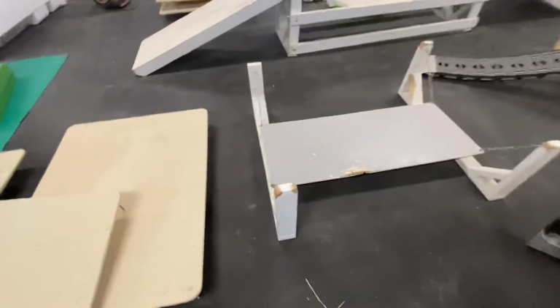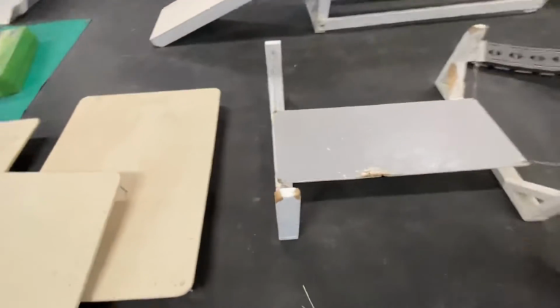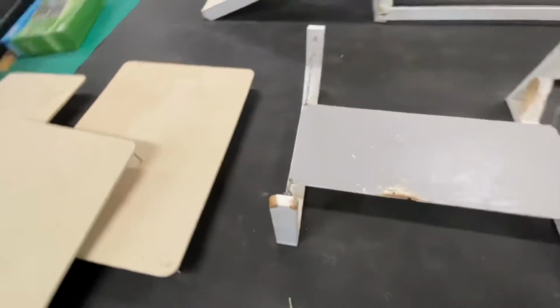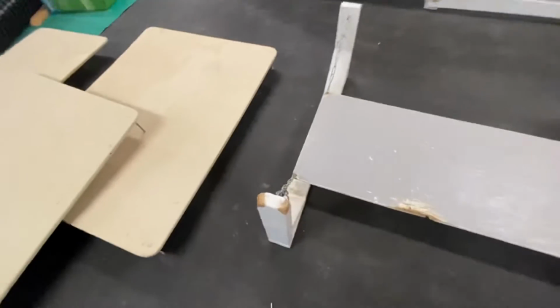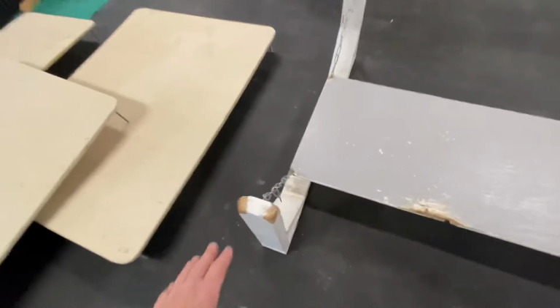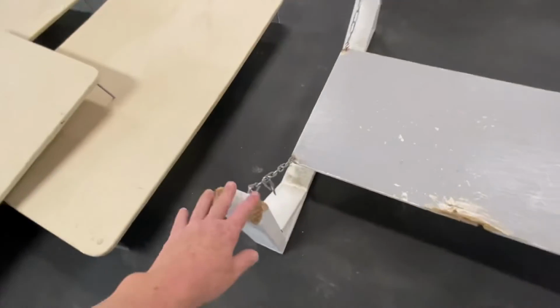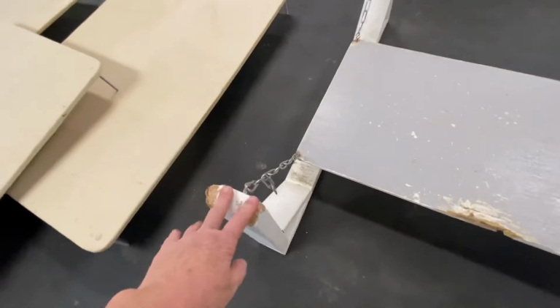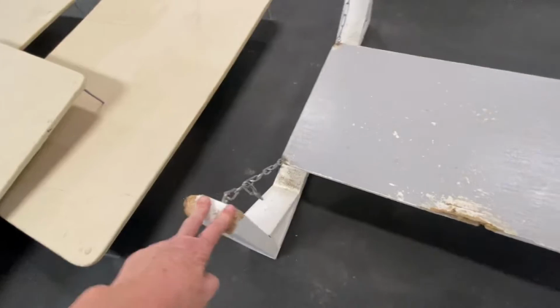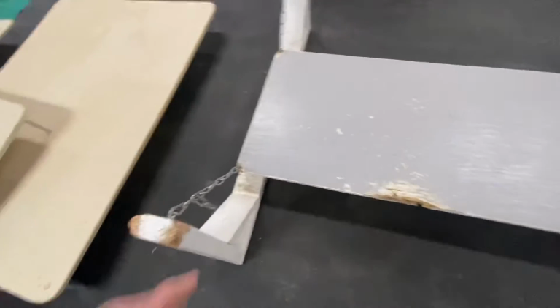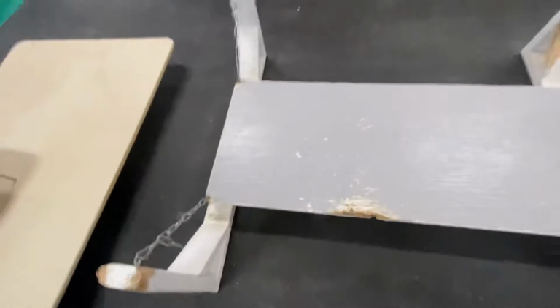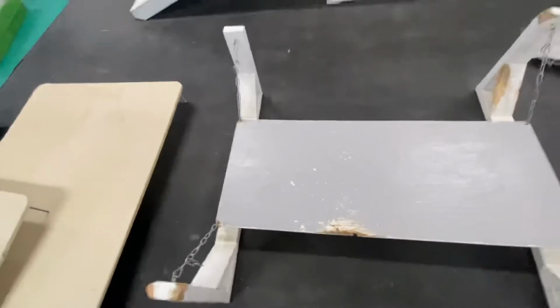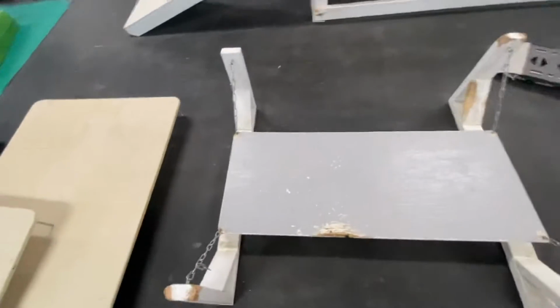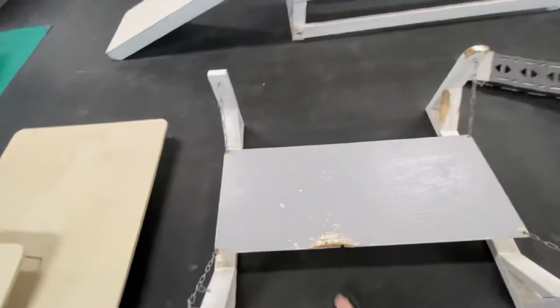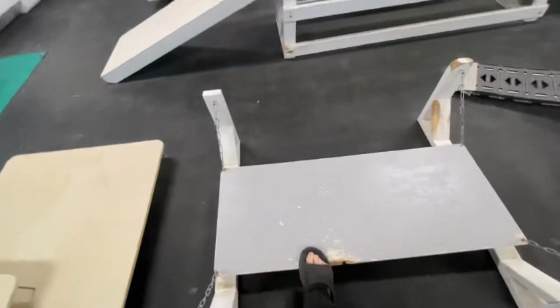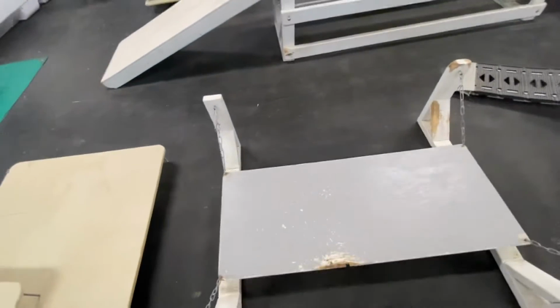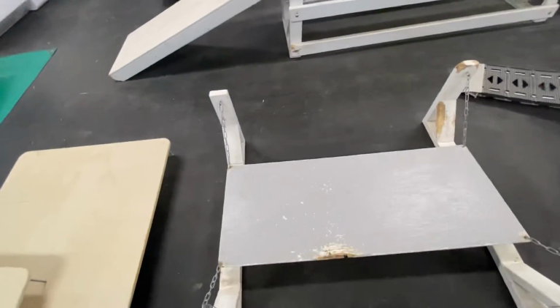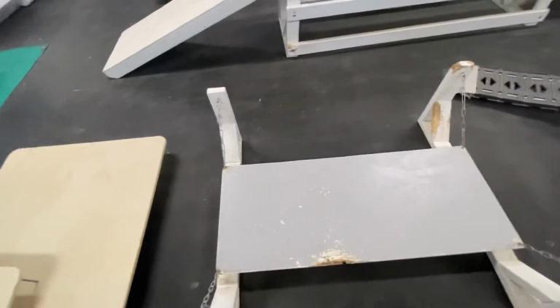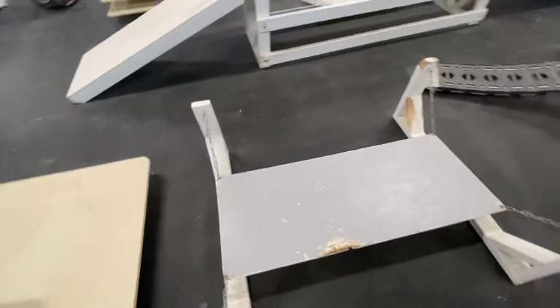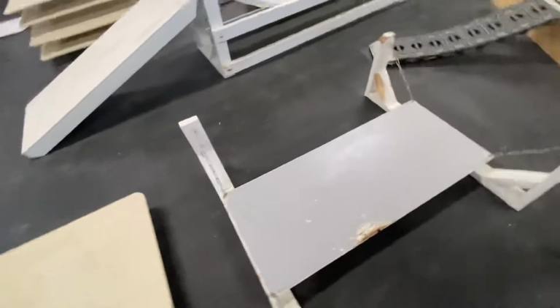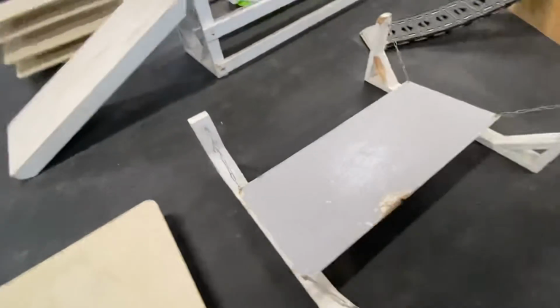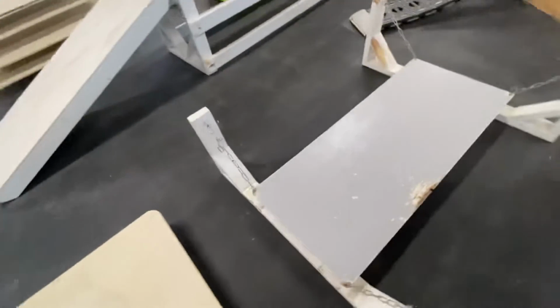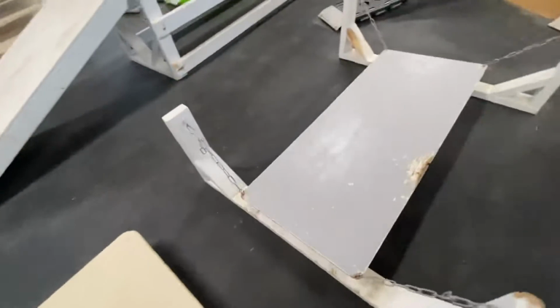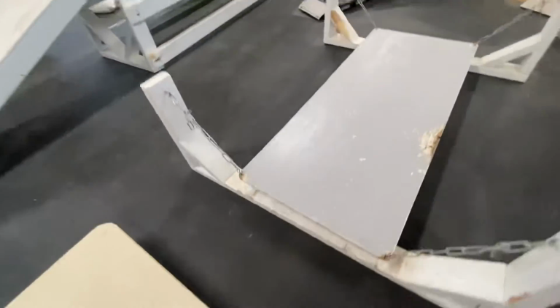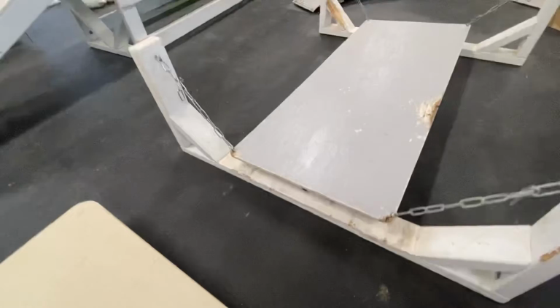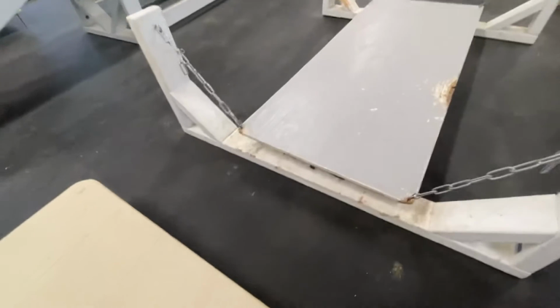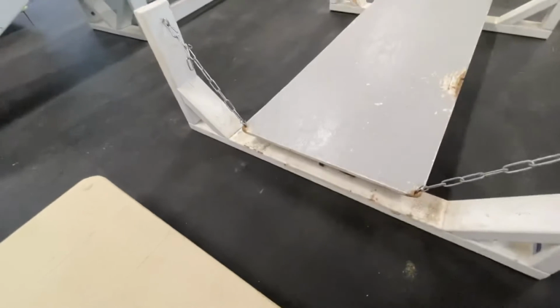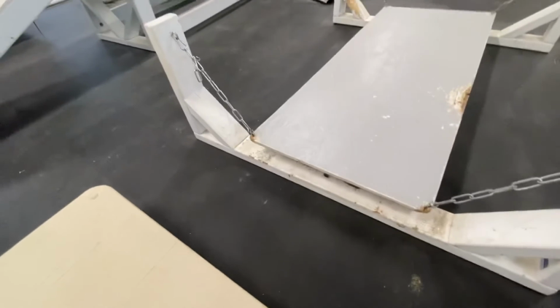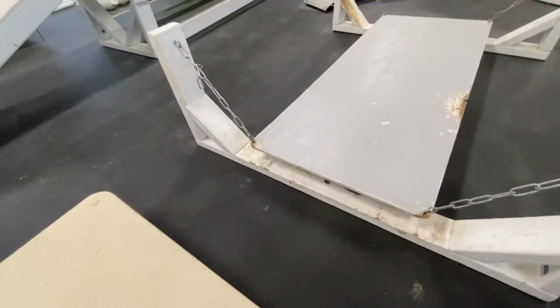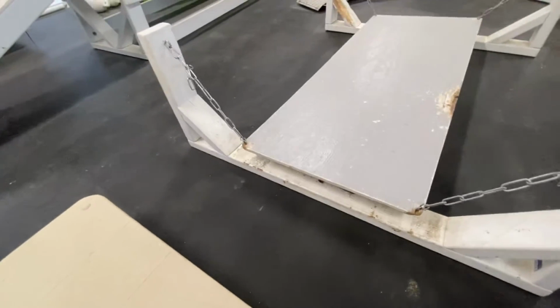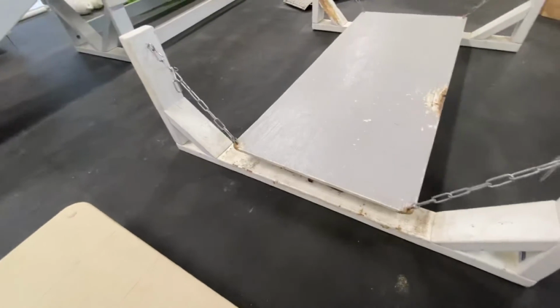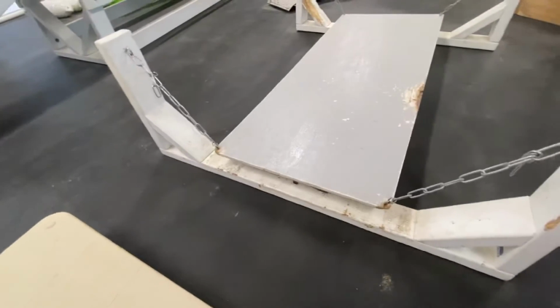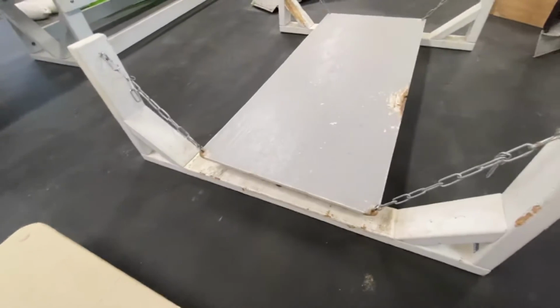This is going to need to be rebuilt pretty soon — the puppies are starting to chew on it. This is actually pretty awesome. But again, look how easy that is to build.